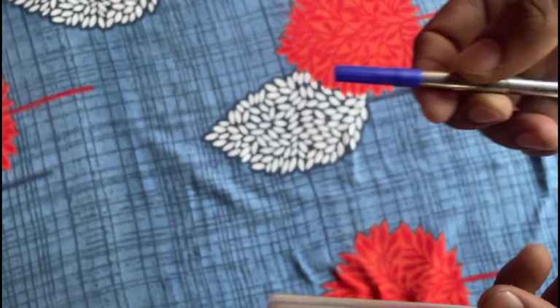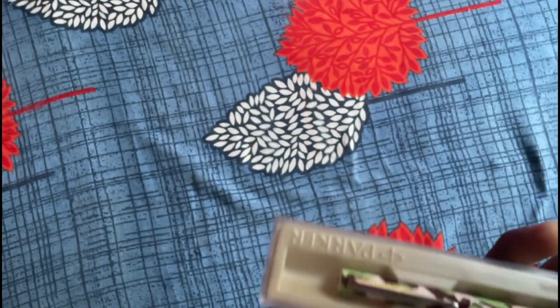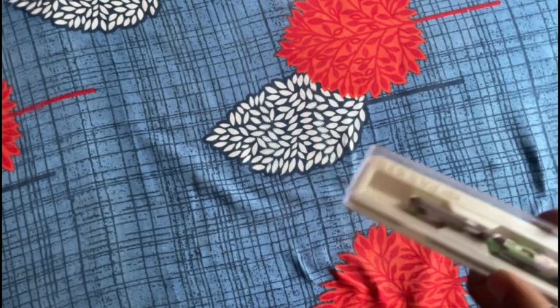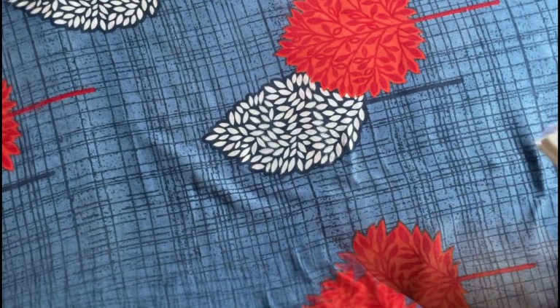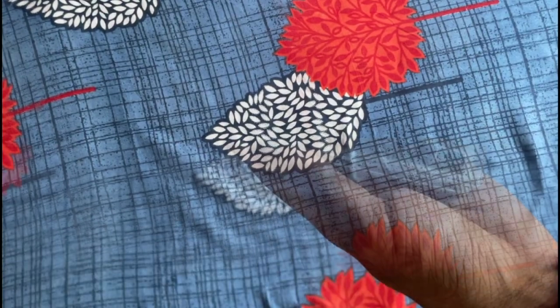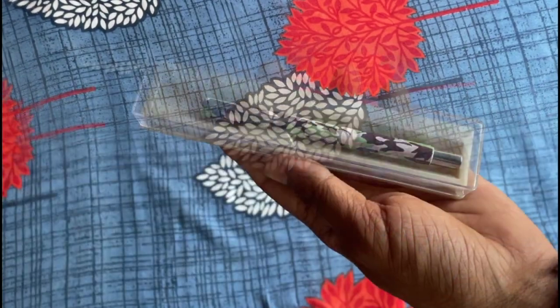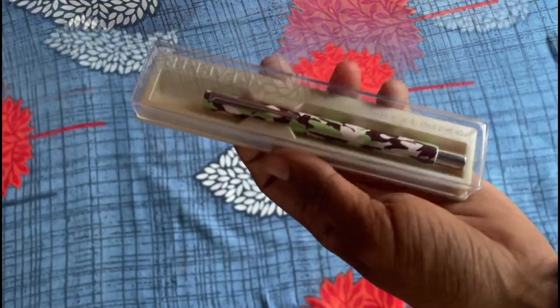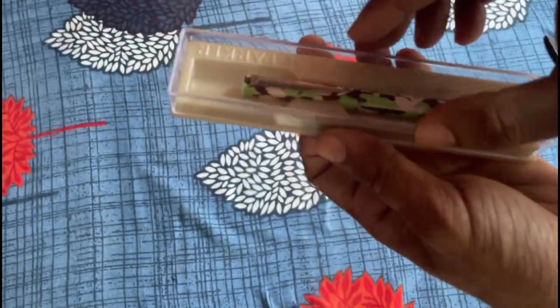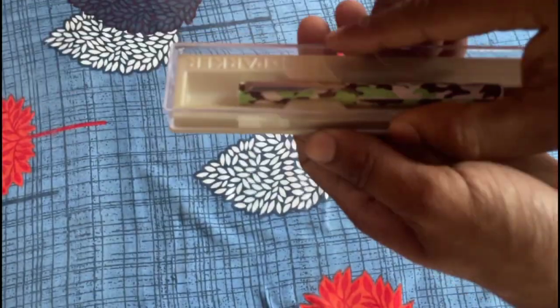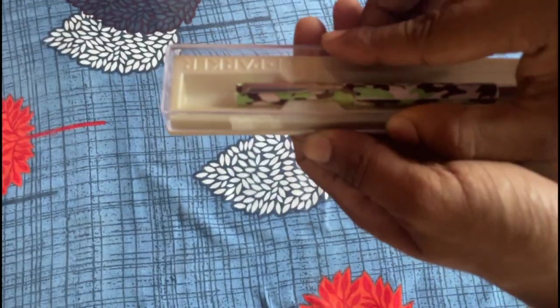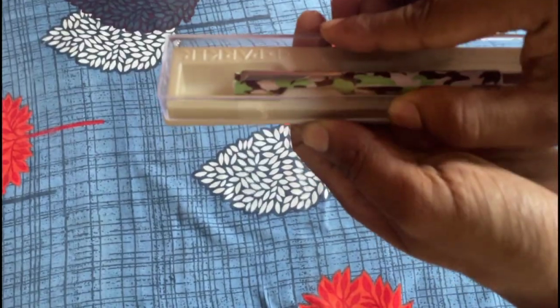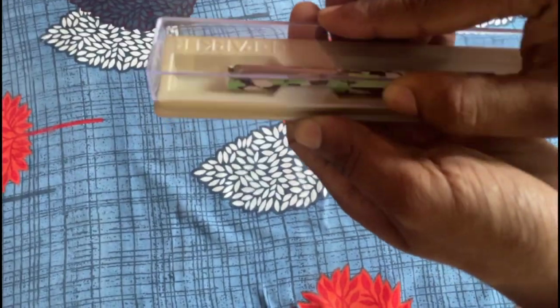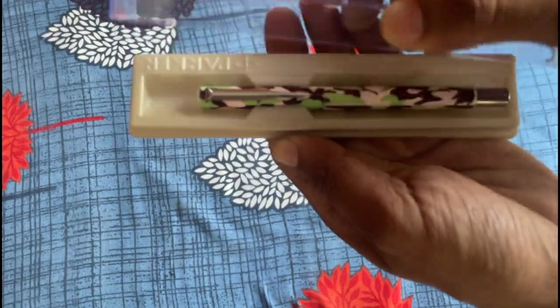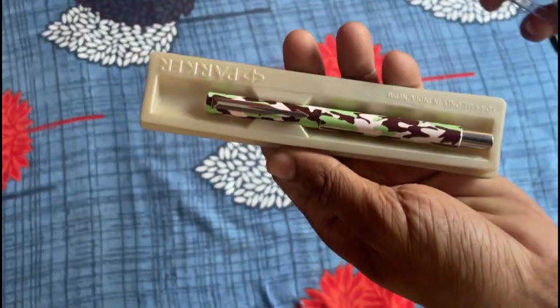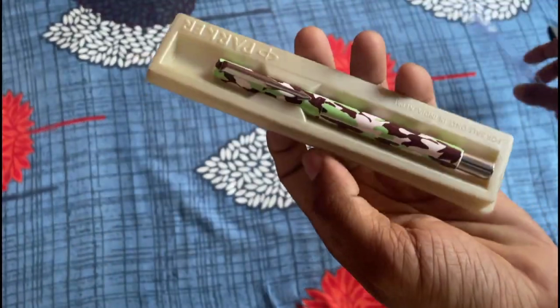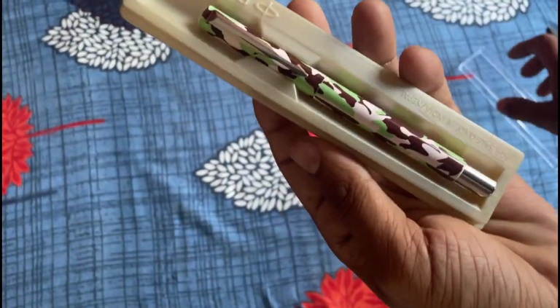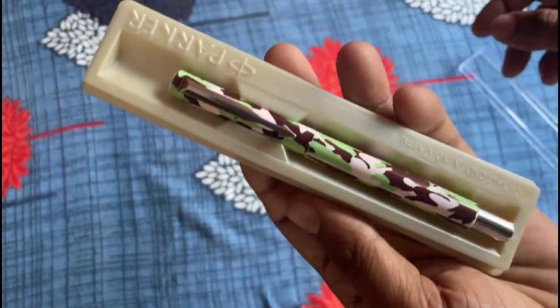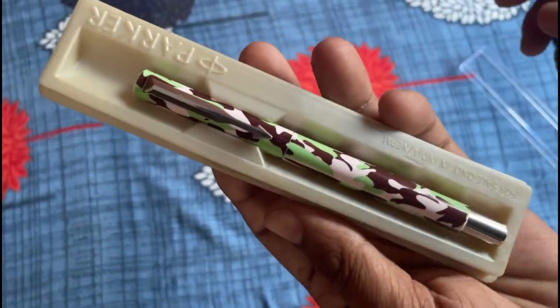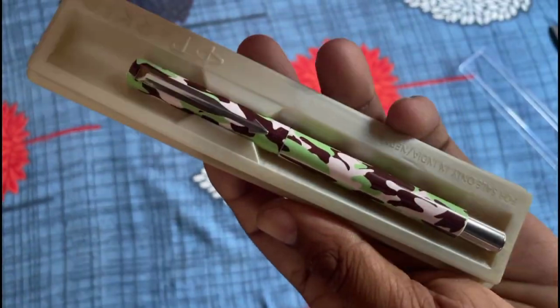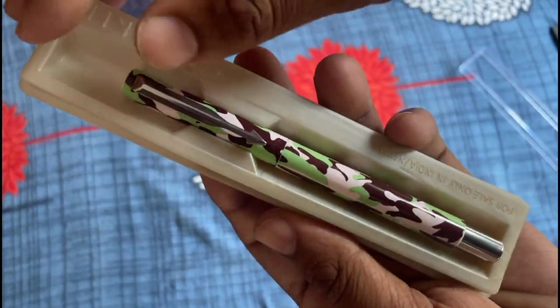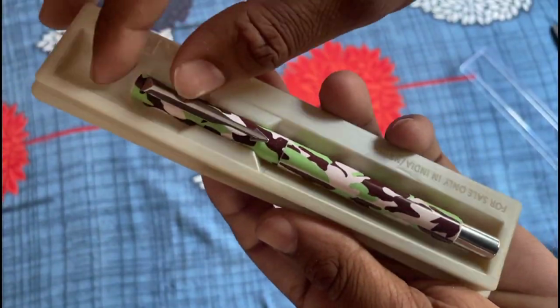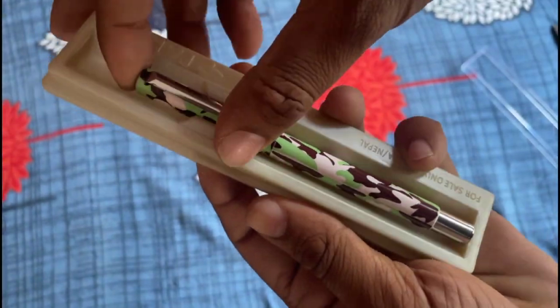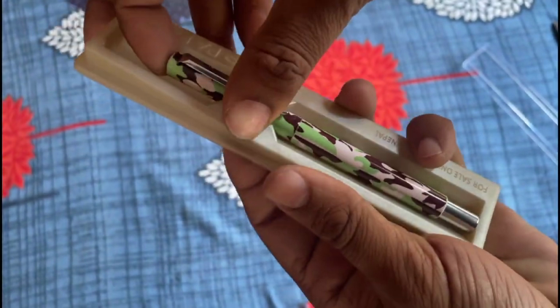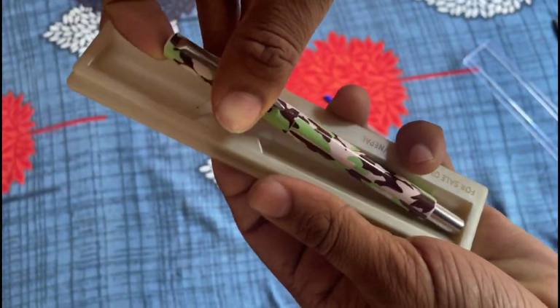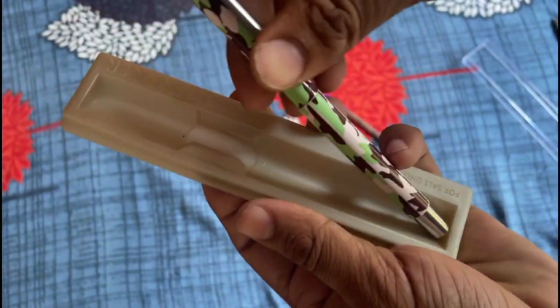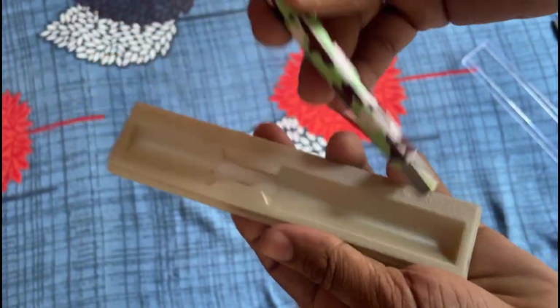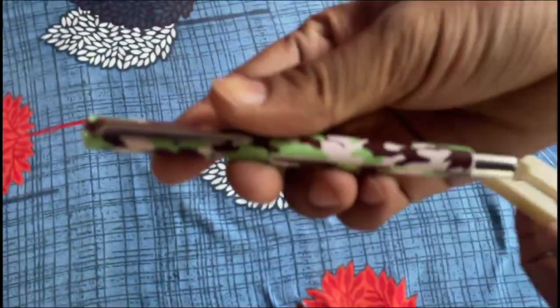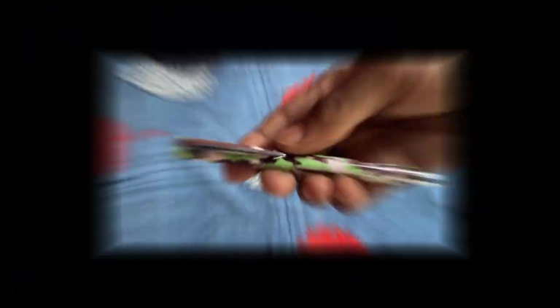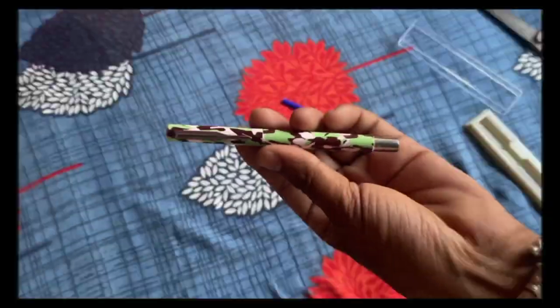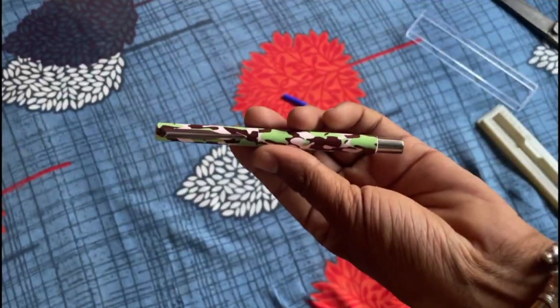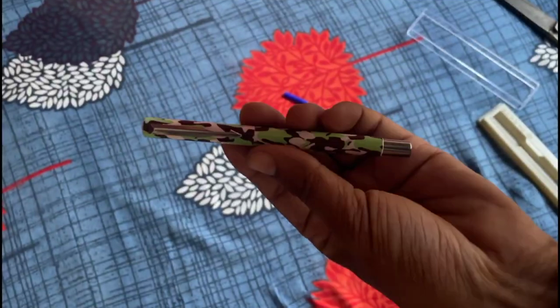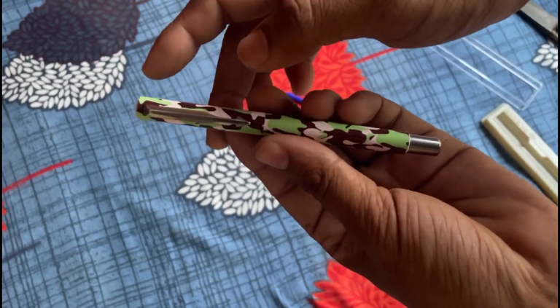Now check out this camouflage design. It is a real head turner and perfect for those who love the outdoors and adventure.